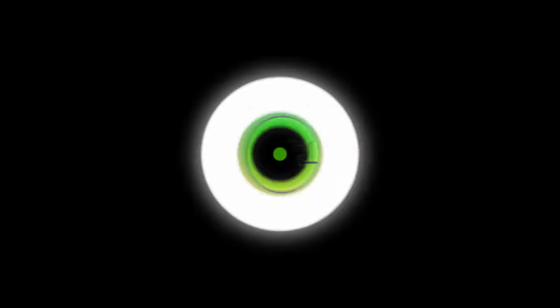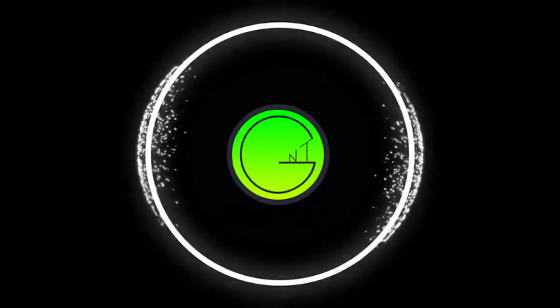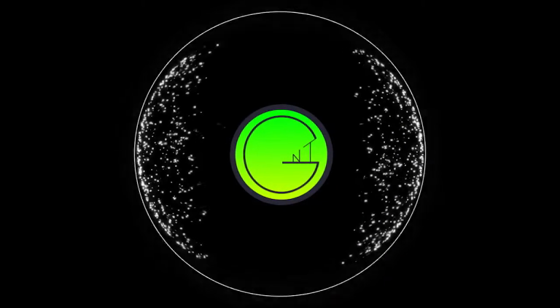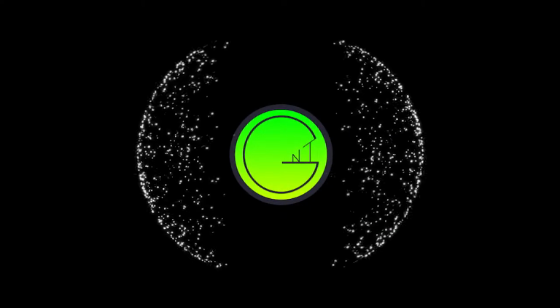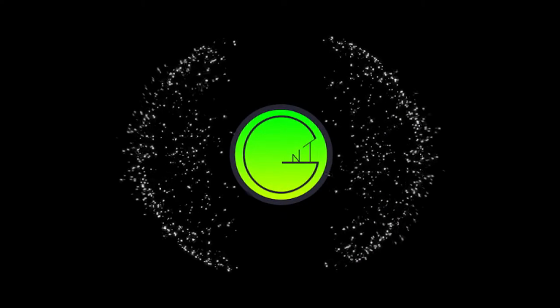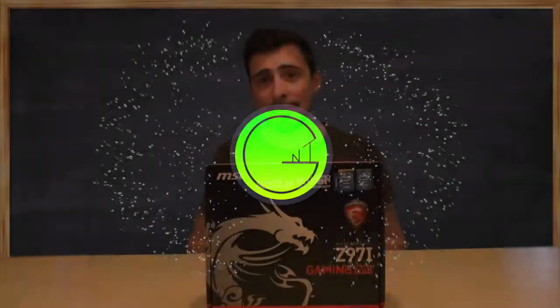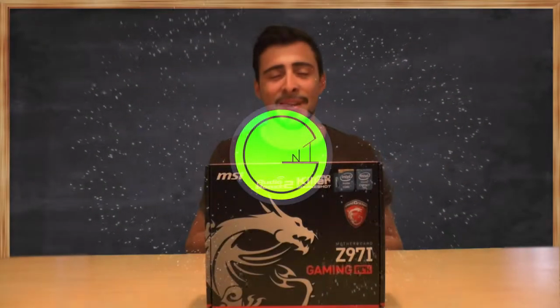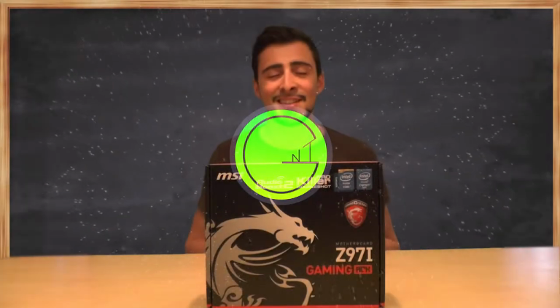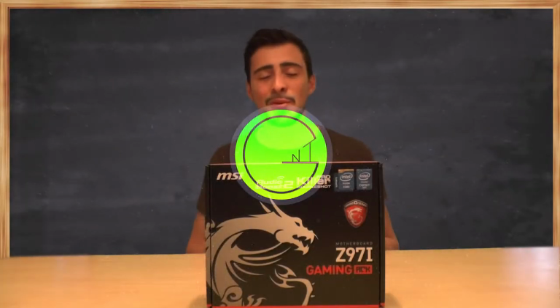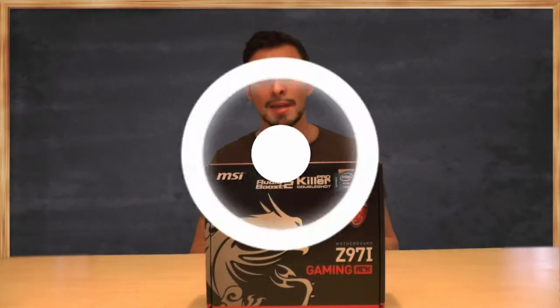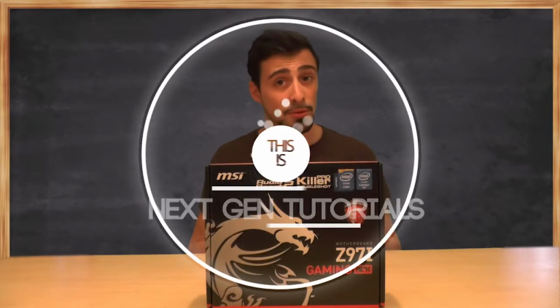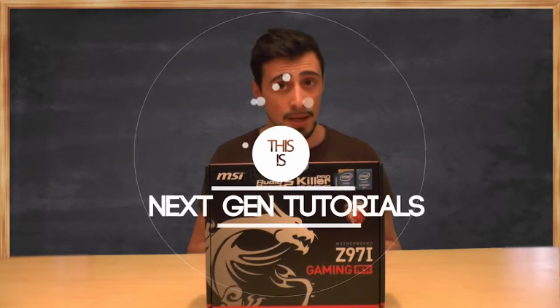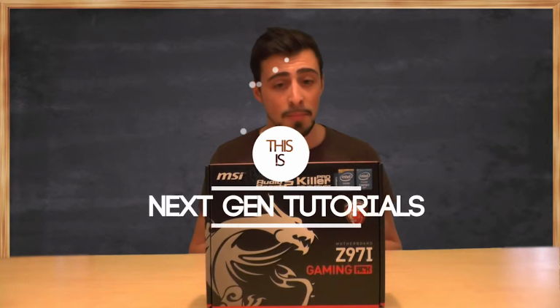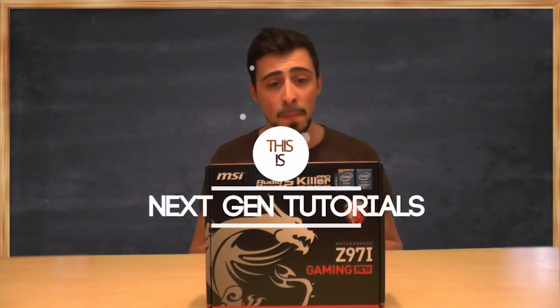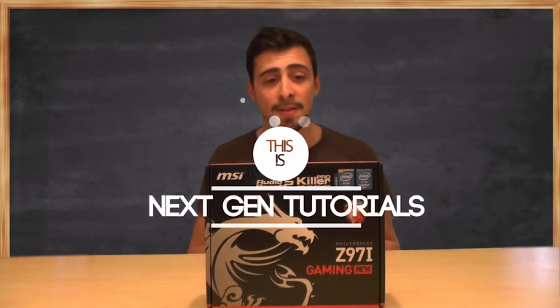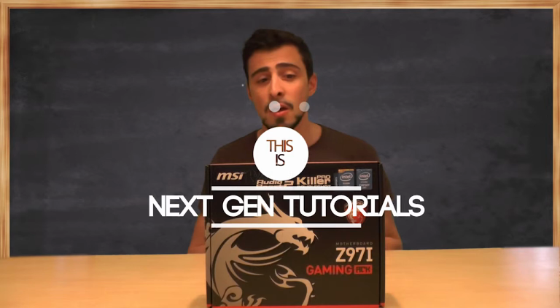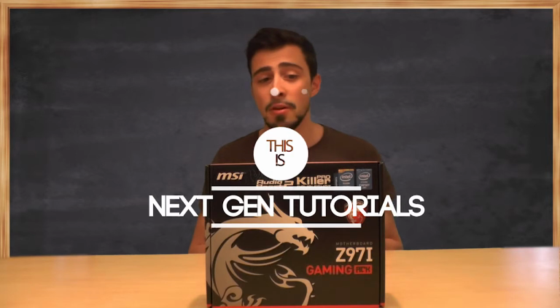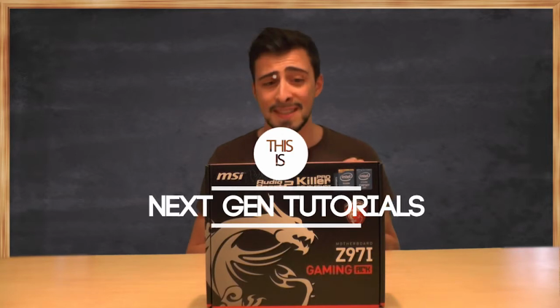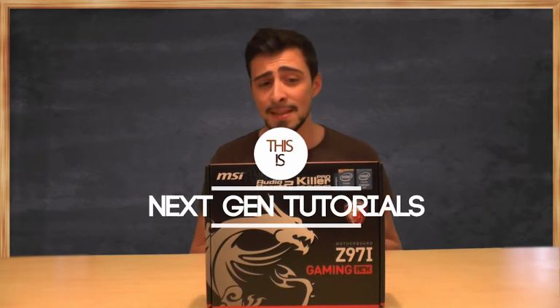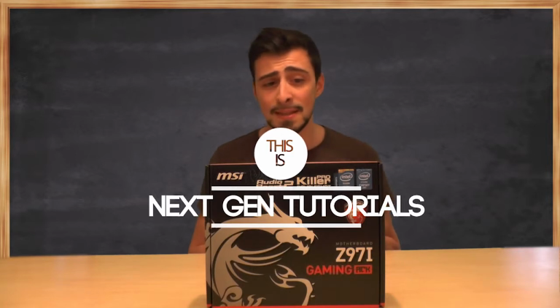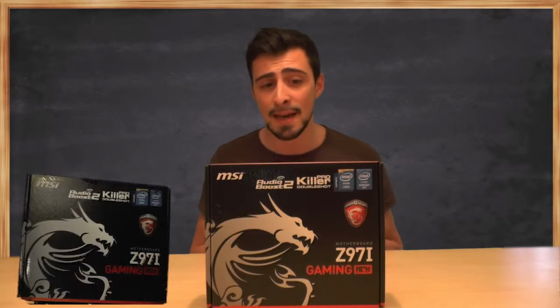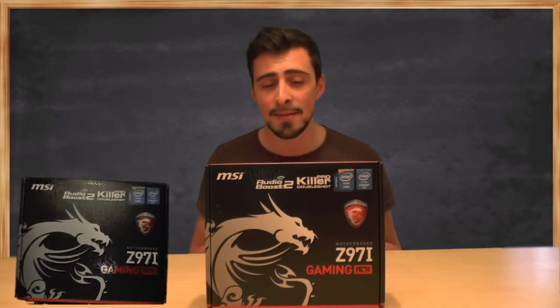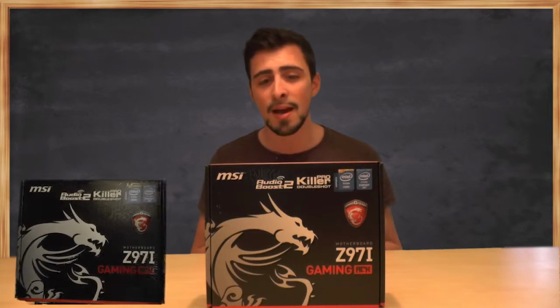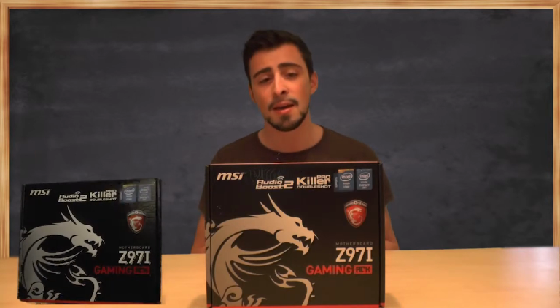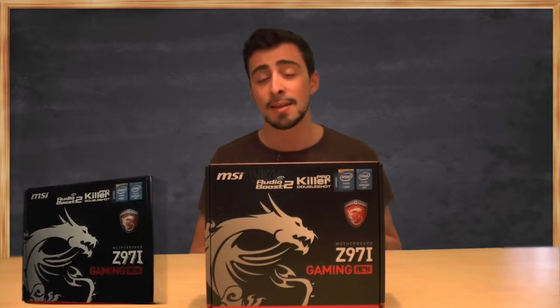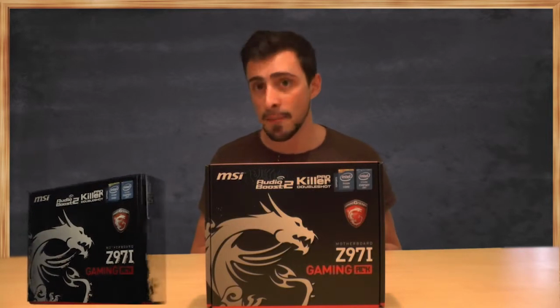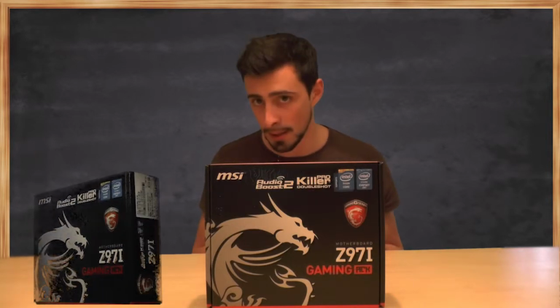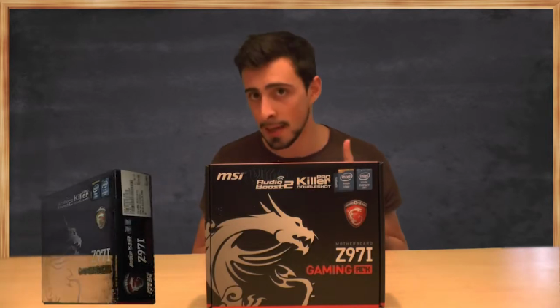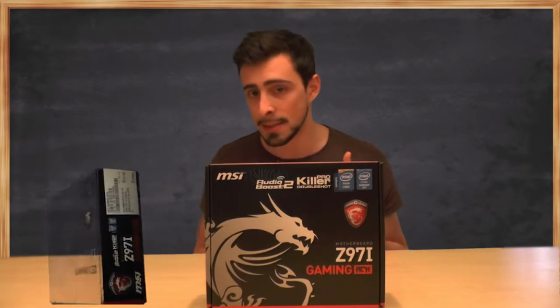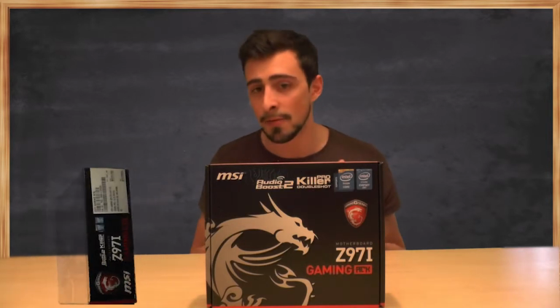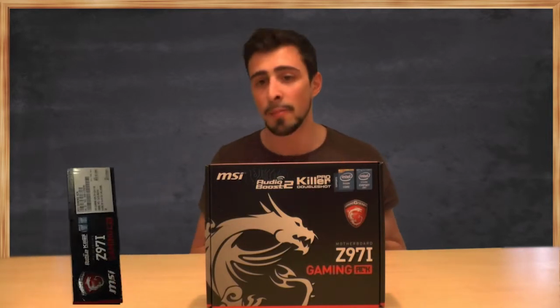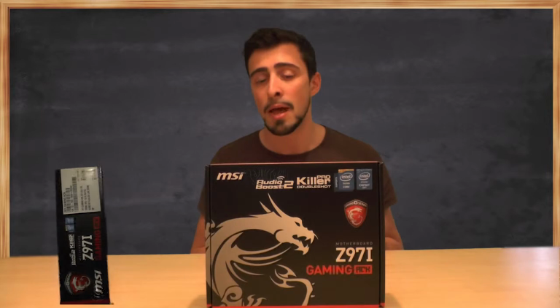What's up guys? I'm Nathan from NextGenTutorials and today I'm unboxing the Zep 97i Gaming AC from MSI.